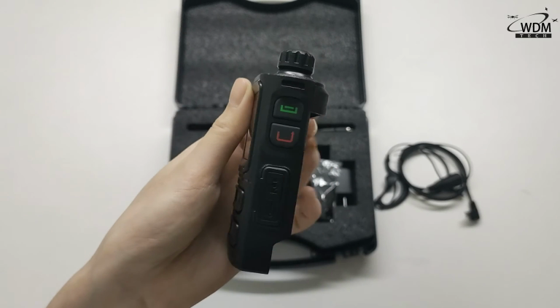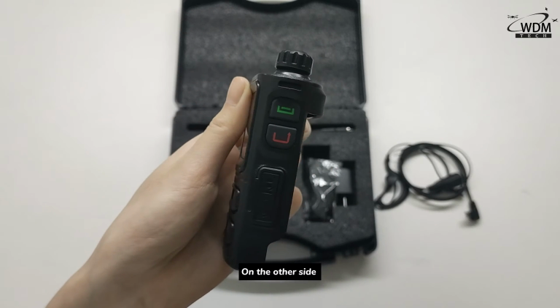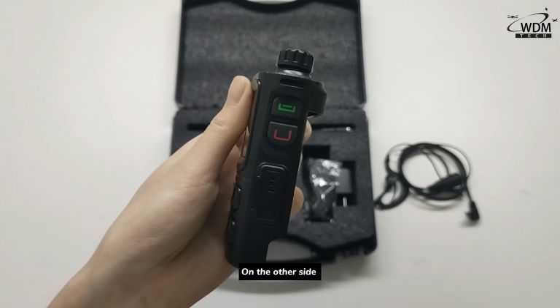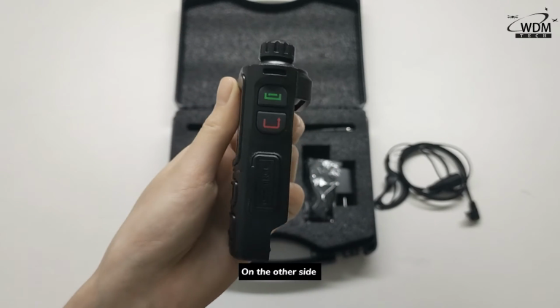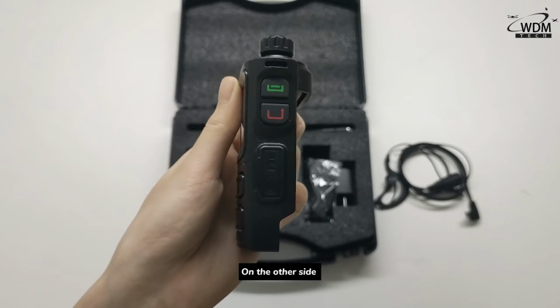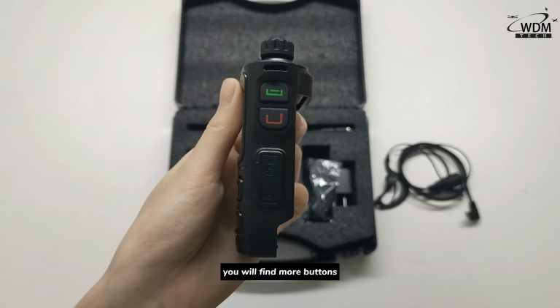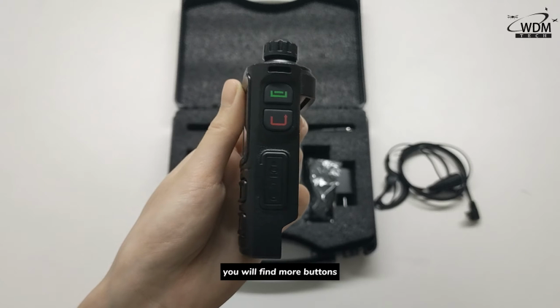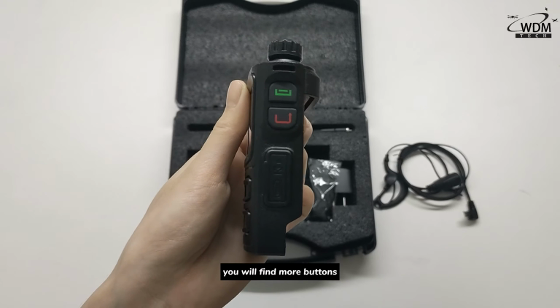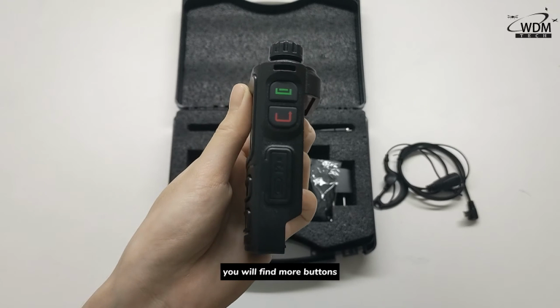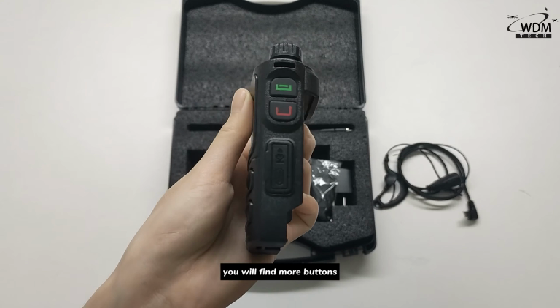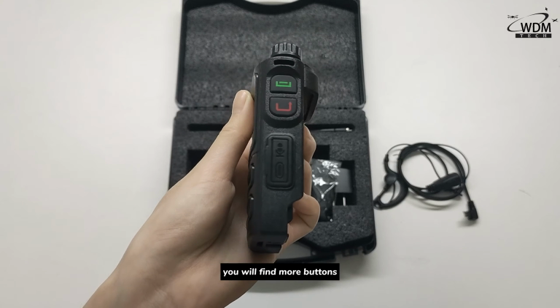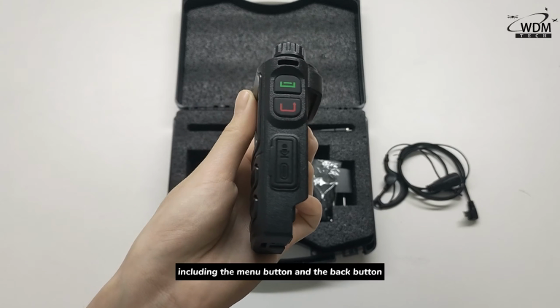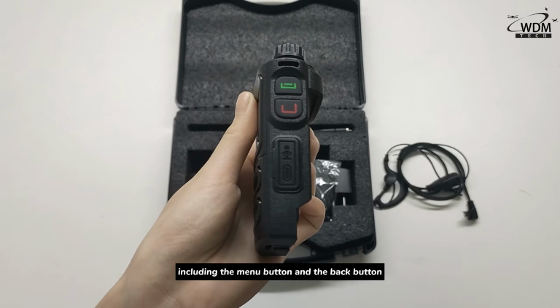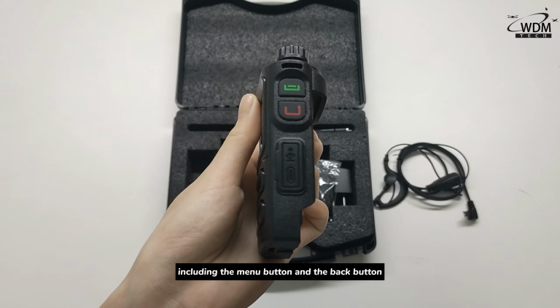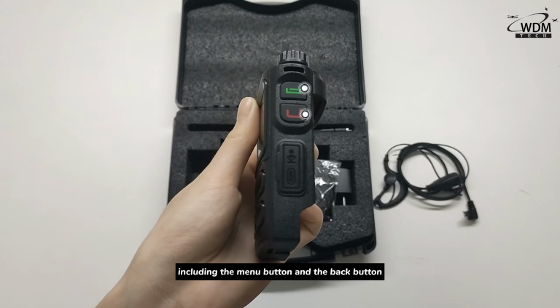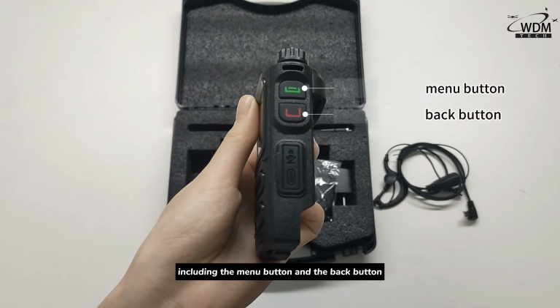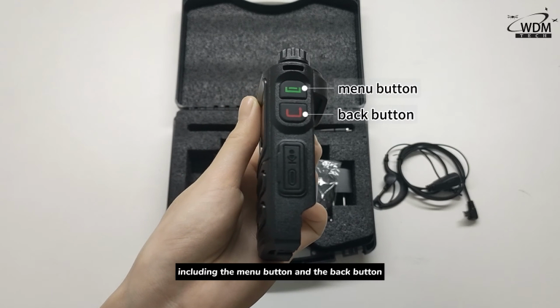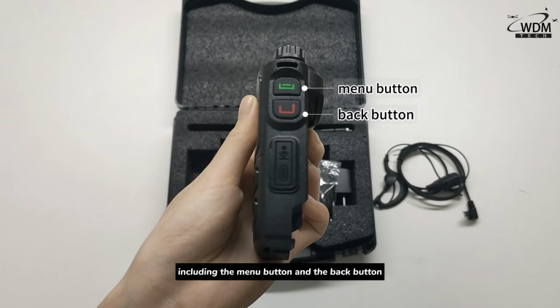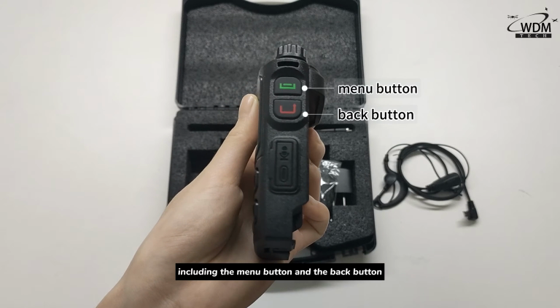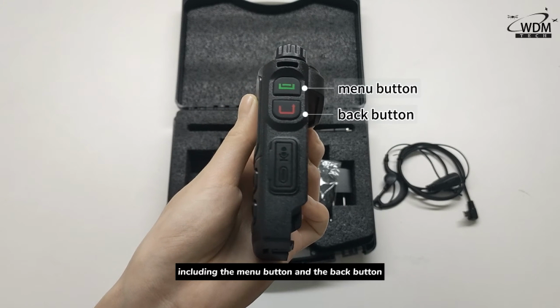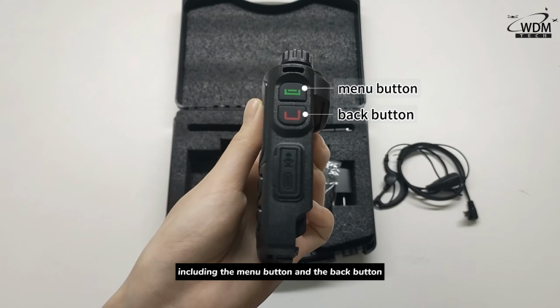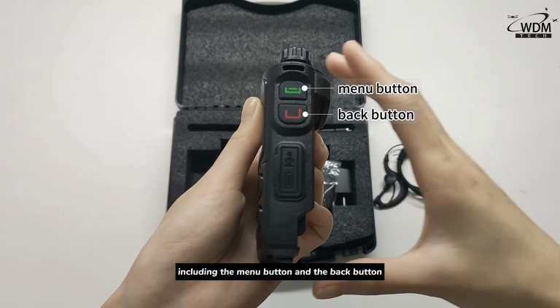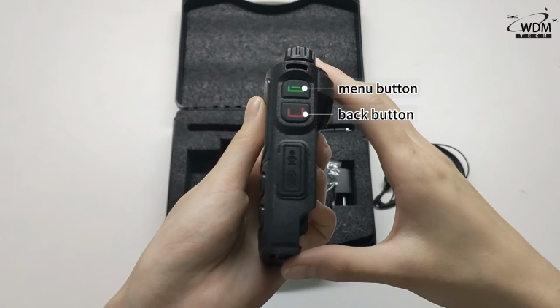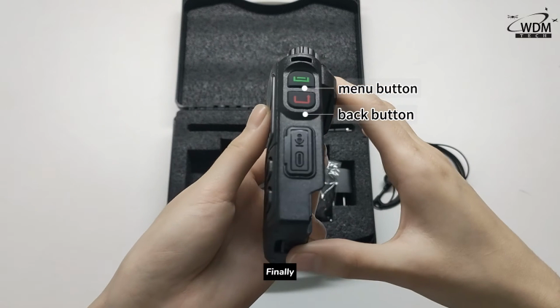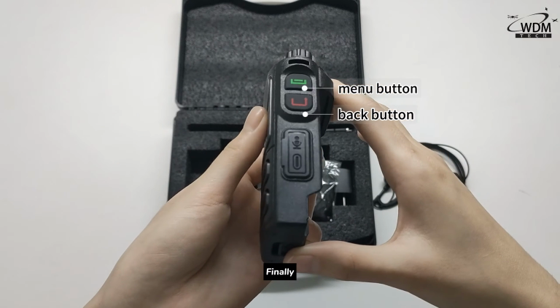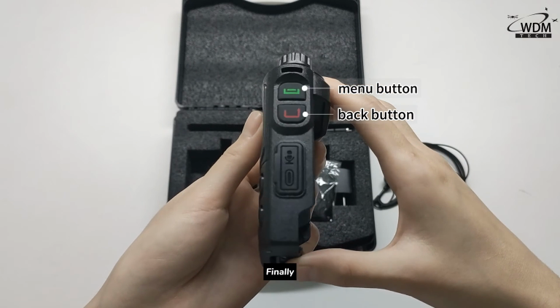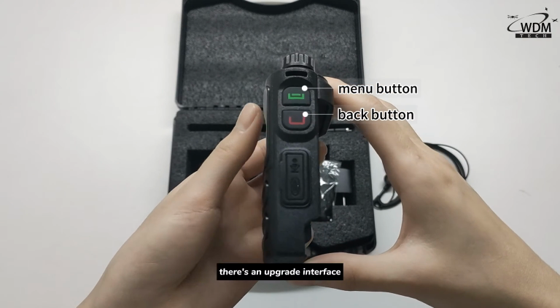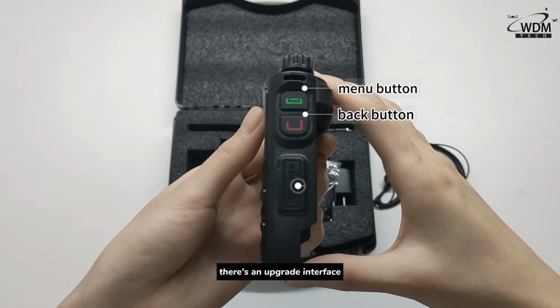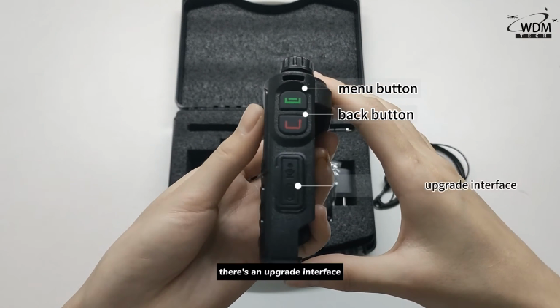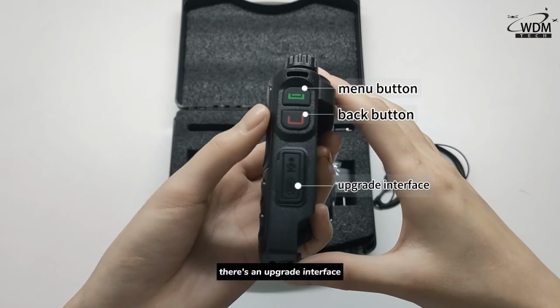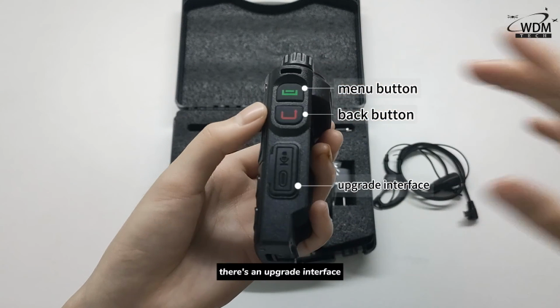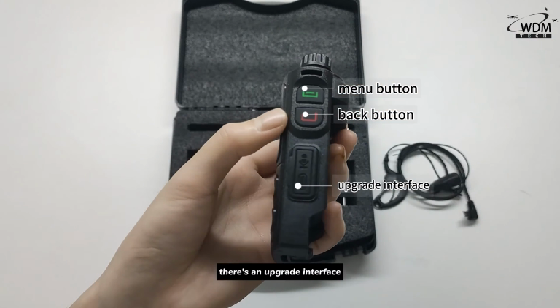On the other side, you will find more buttons, including the menu button and the back button. Finally, there is an upgrade interface.